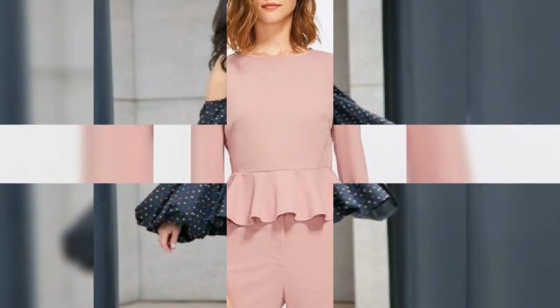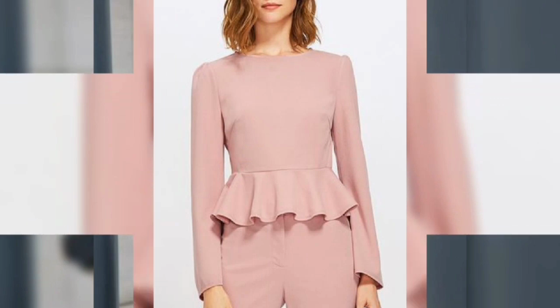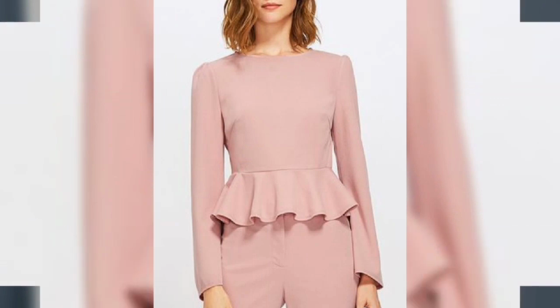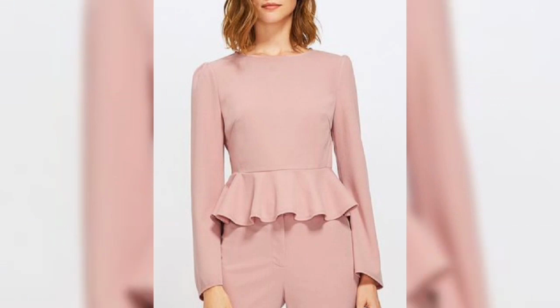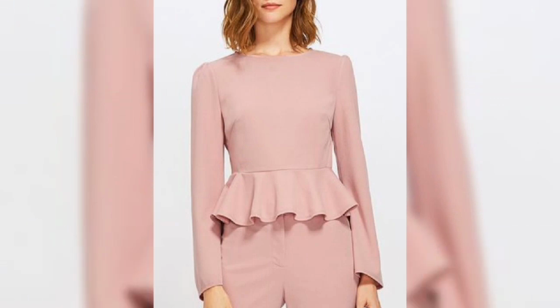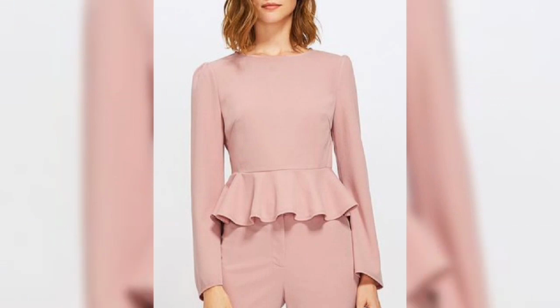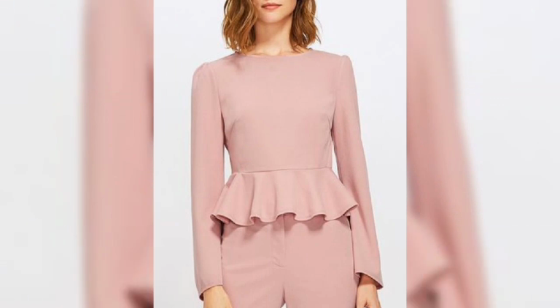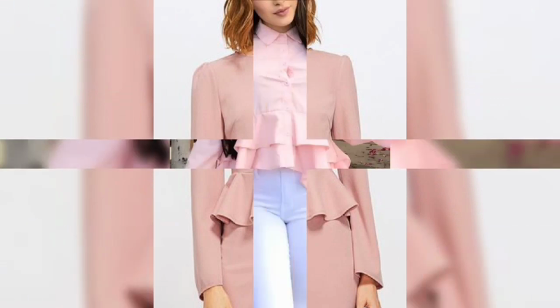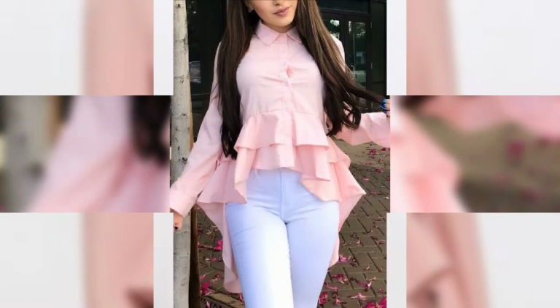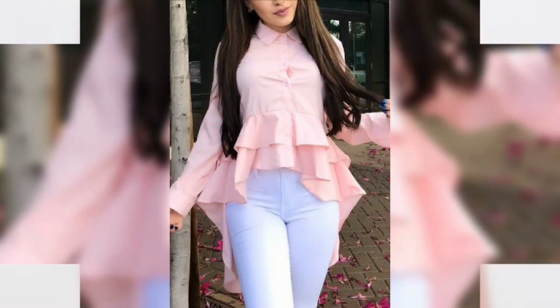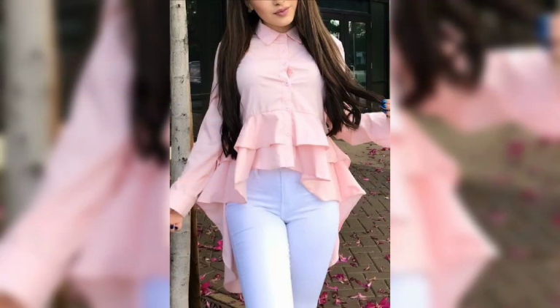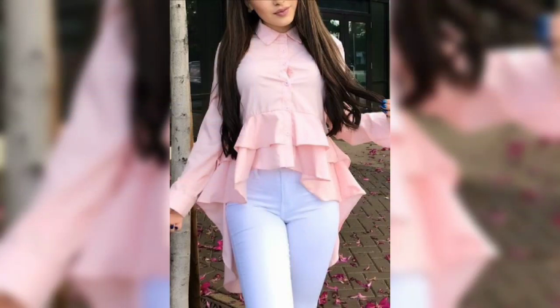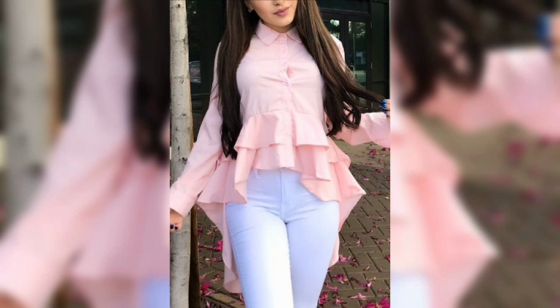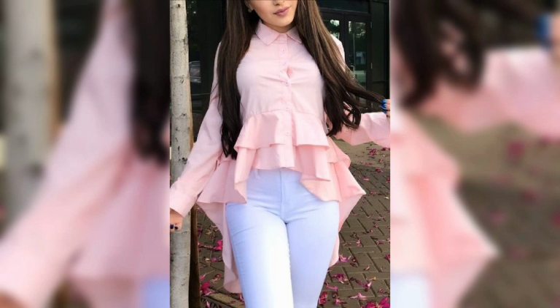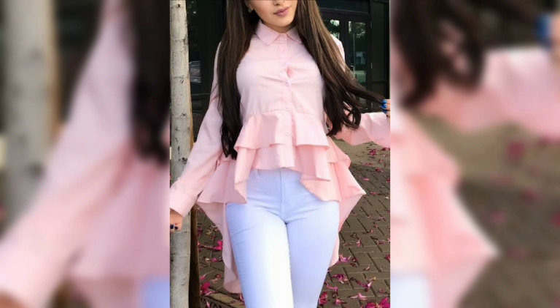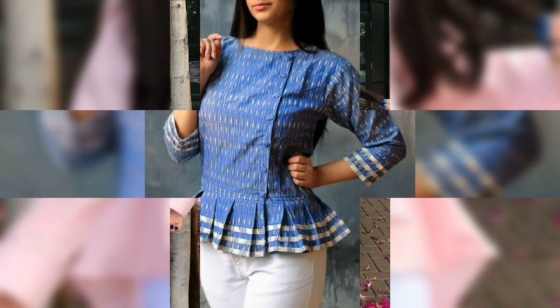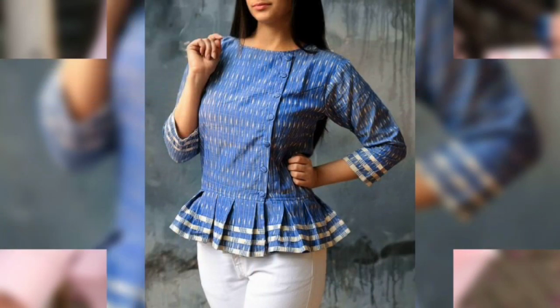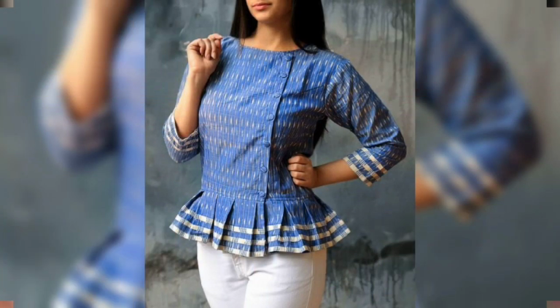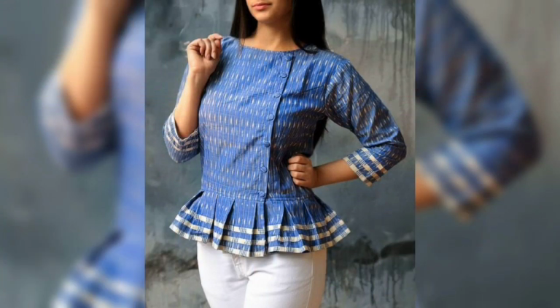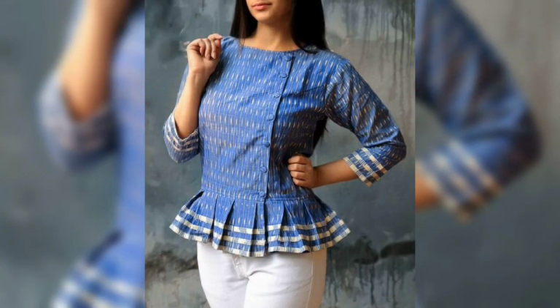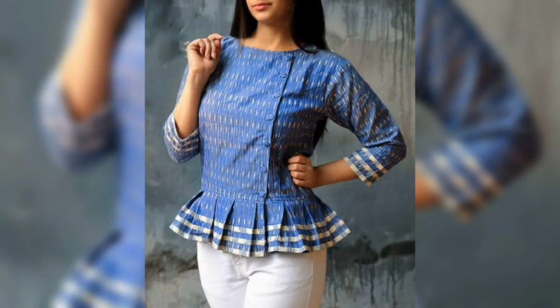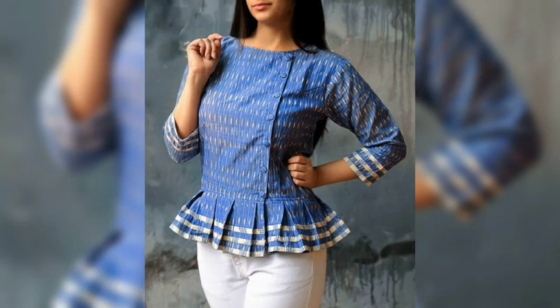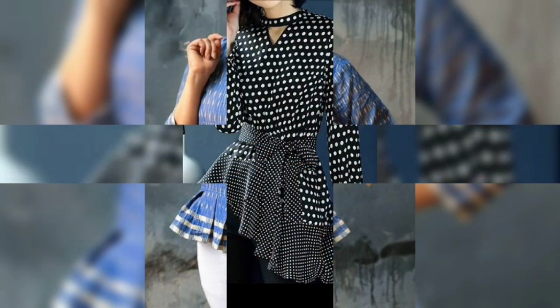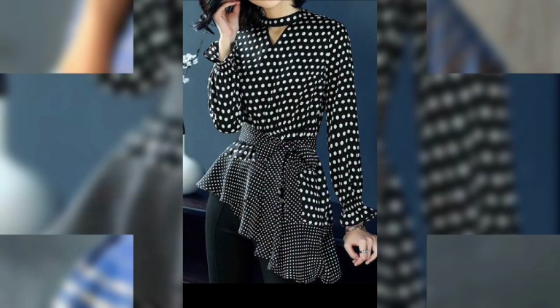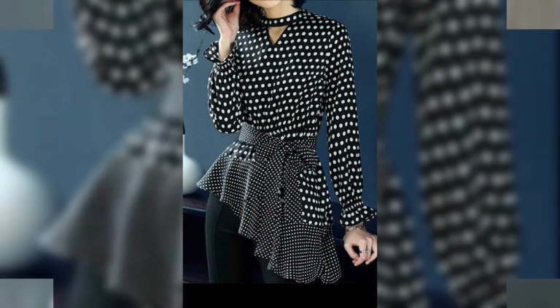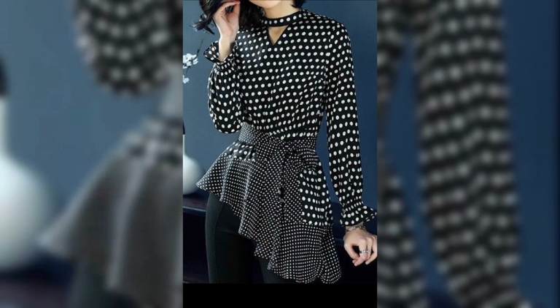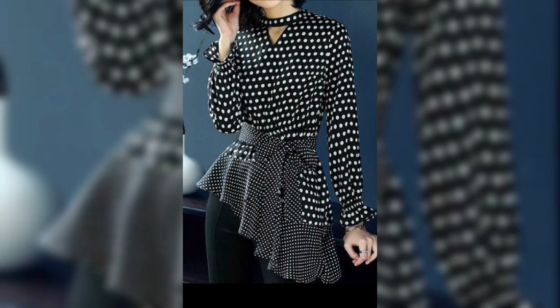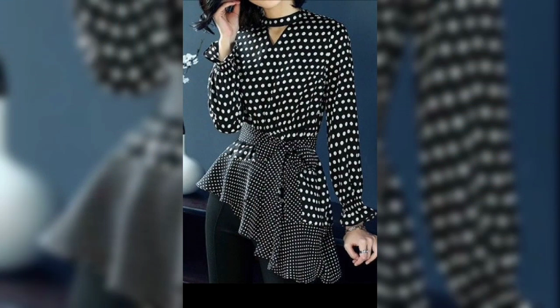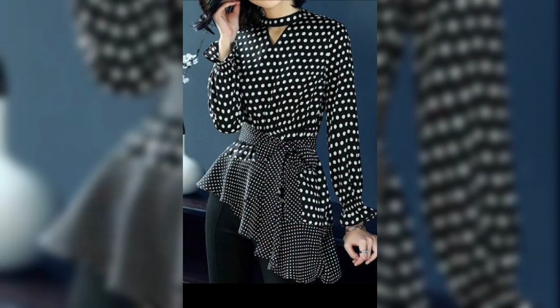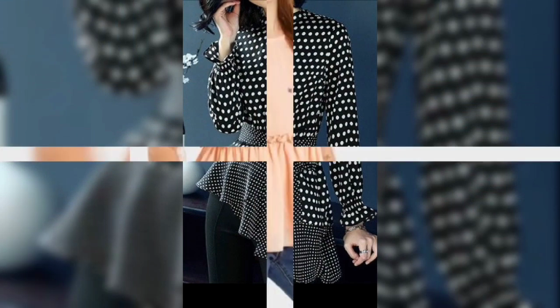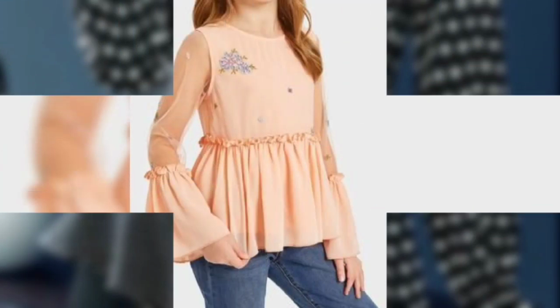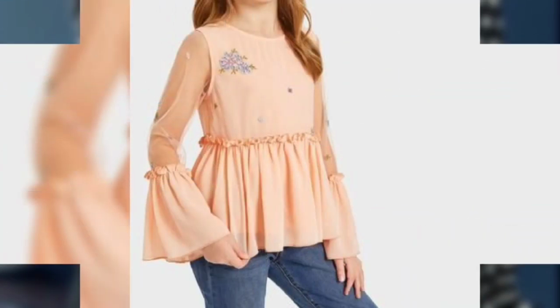You will get a lot of designs in this collection and a lot of ideas. You can make a top like this, or any clothing that is comfortable.